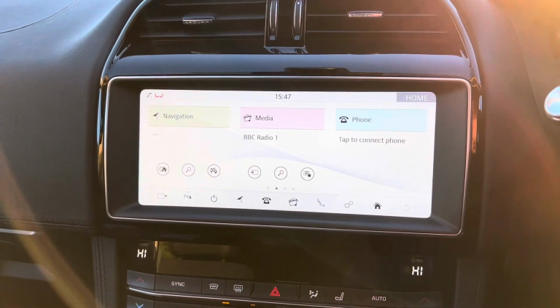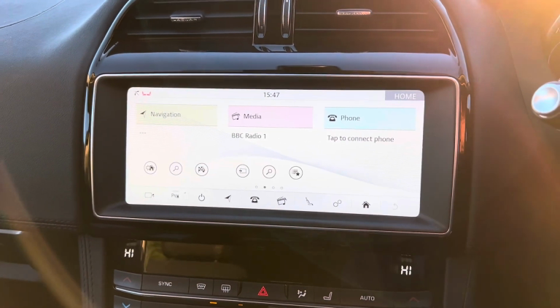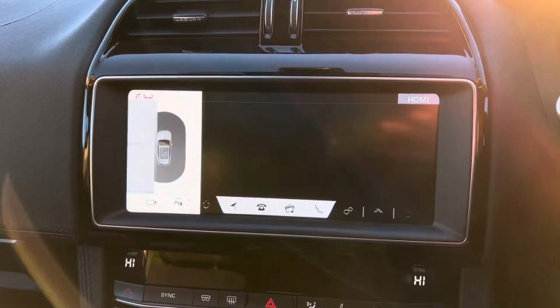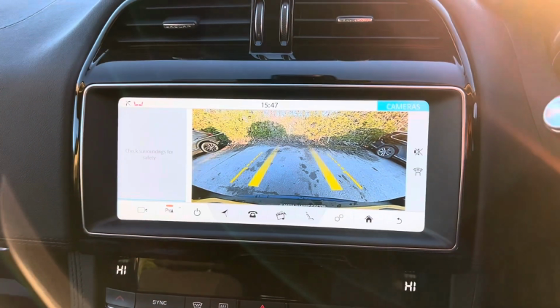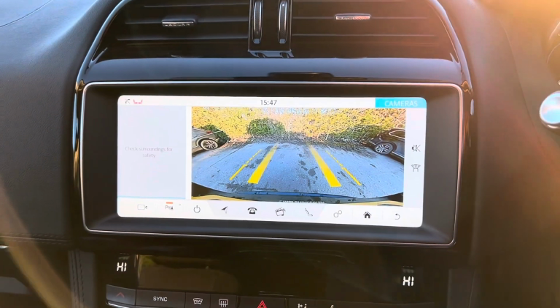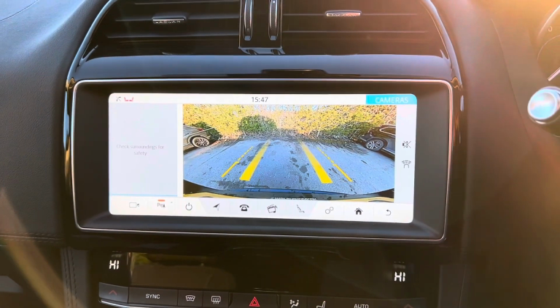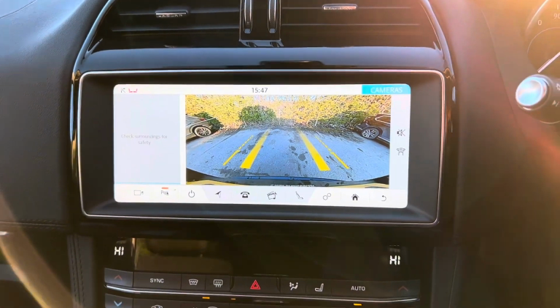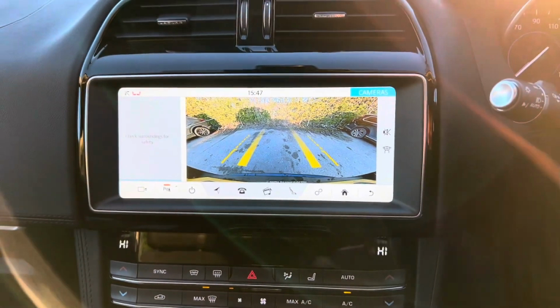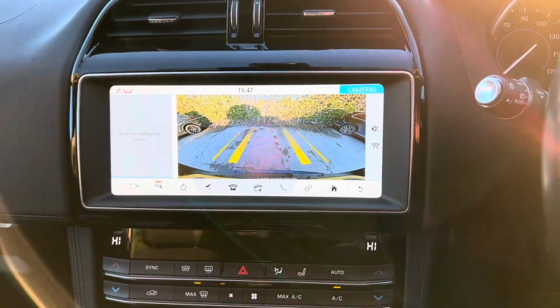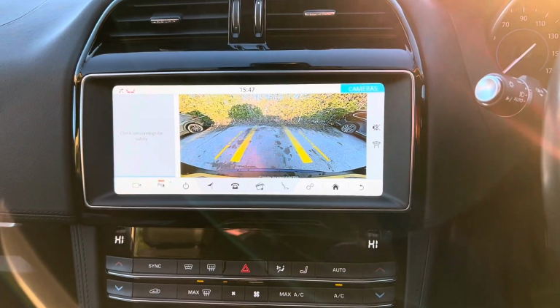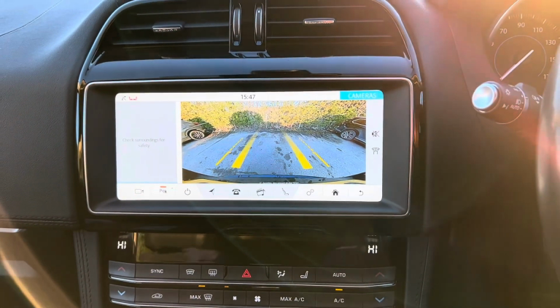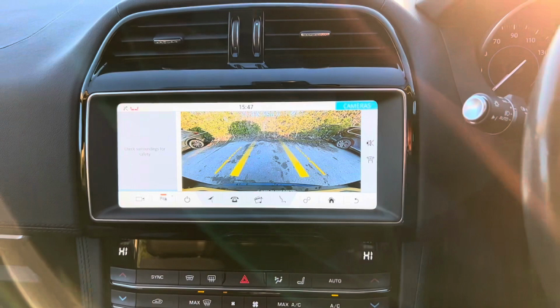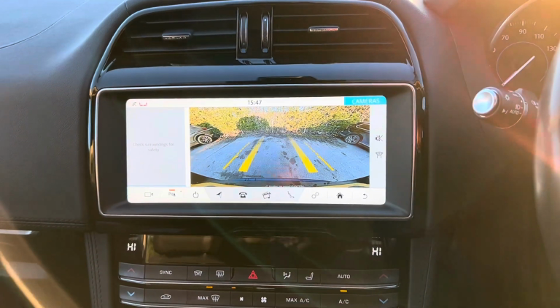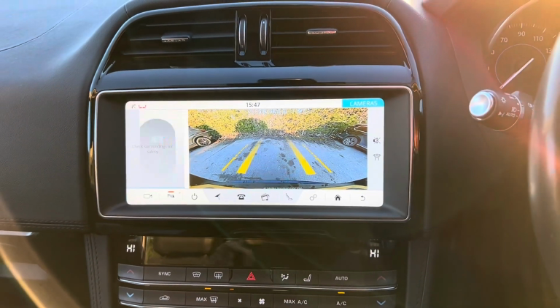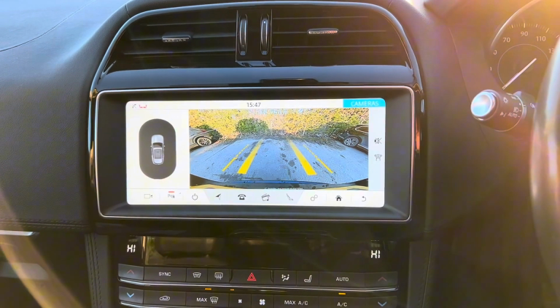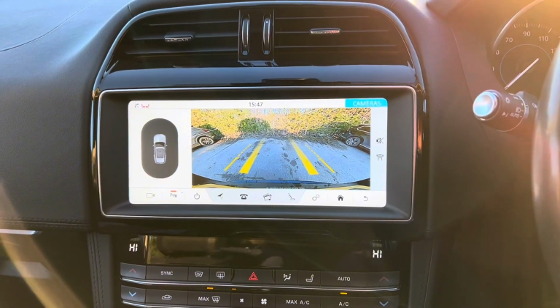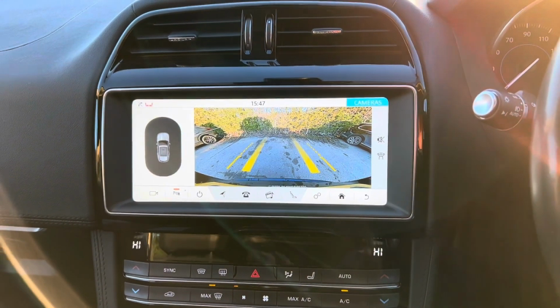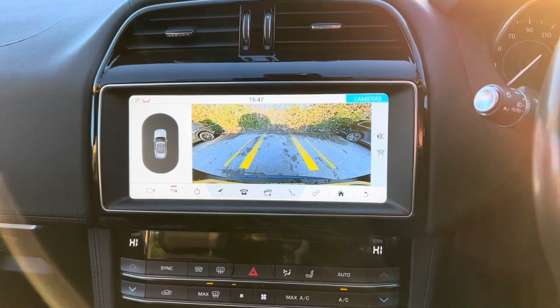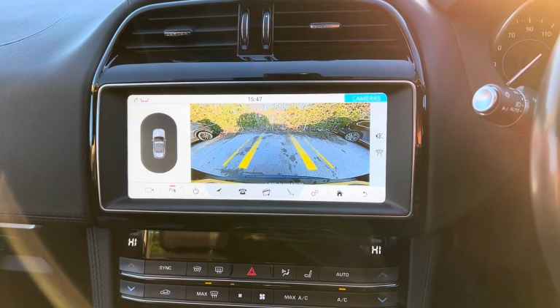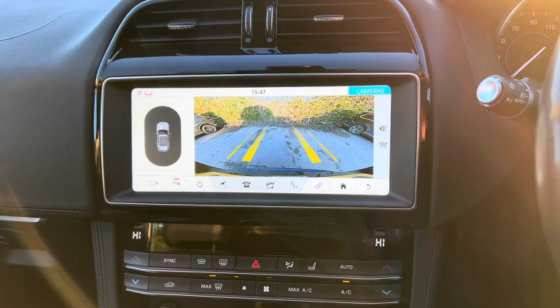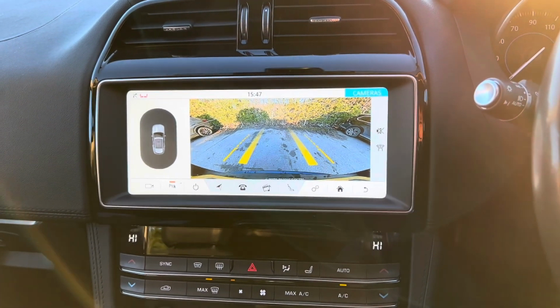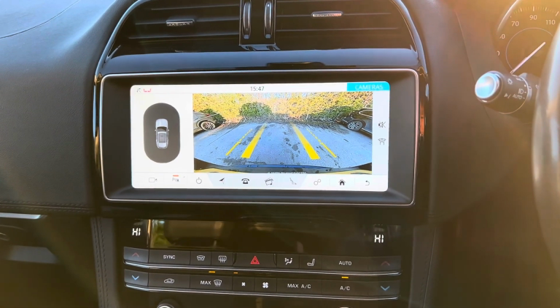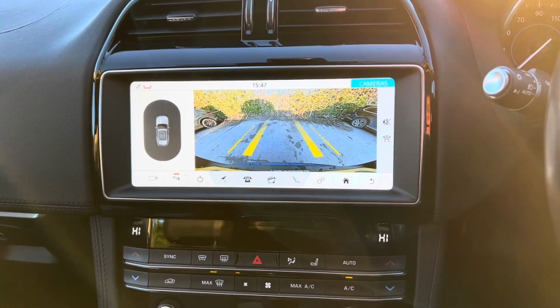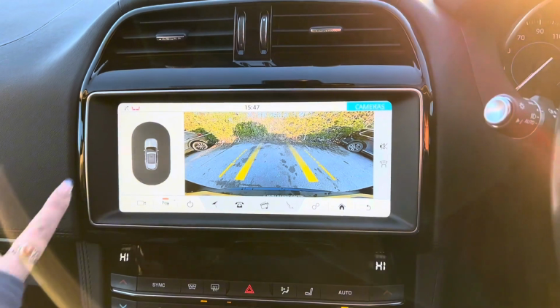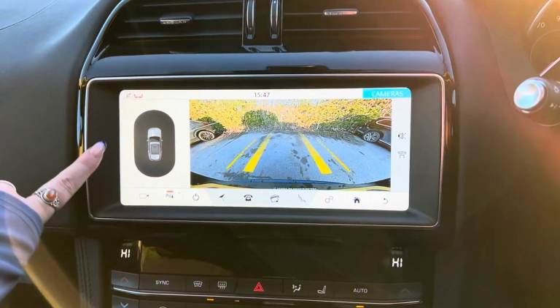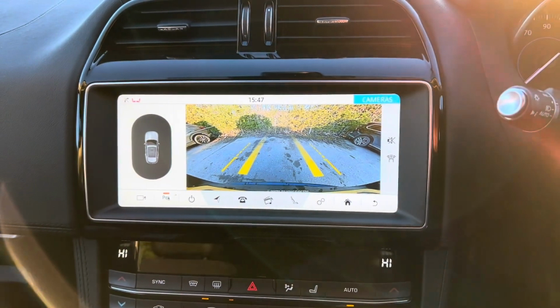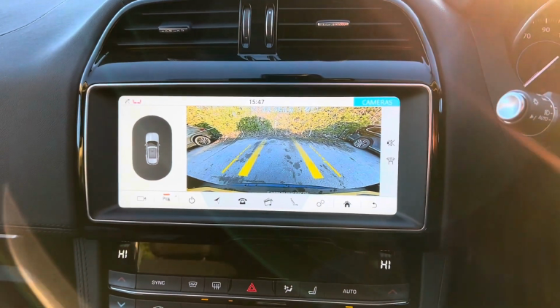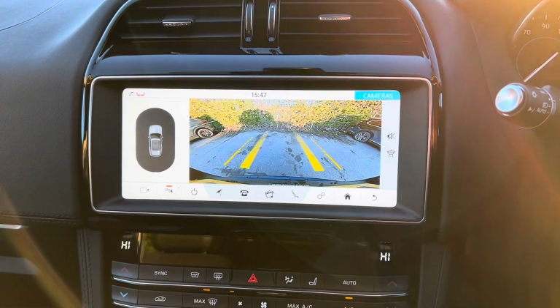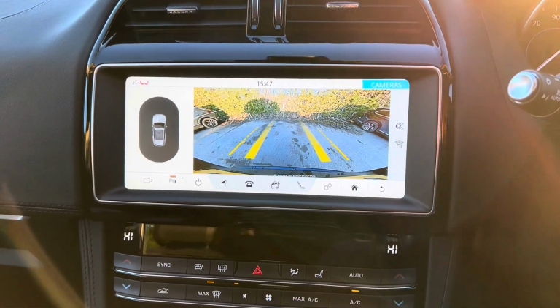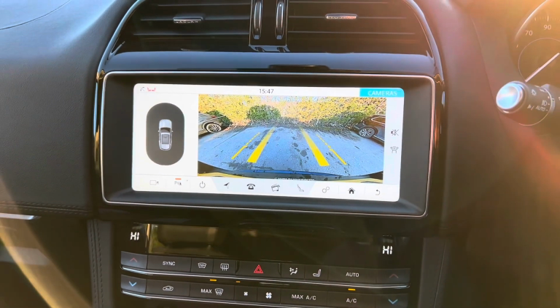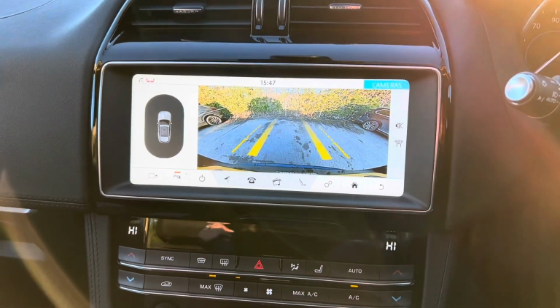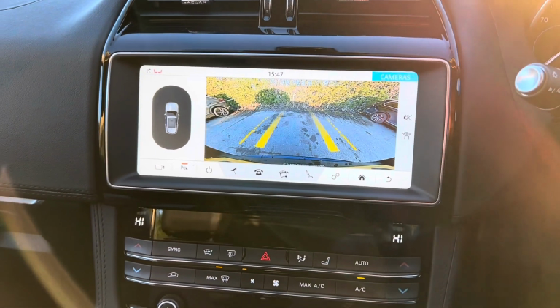On this car, we do get a reversing camera, as you can see on the screen just there. It comes with guidelines, so as you rotate the steering wheel, the guidelines will move as well, giving you a rough idea as to where the car will go when you're parking. And that there is just a visual representation of the front and rear park distance.